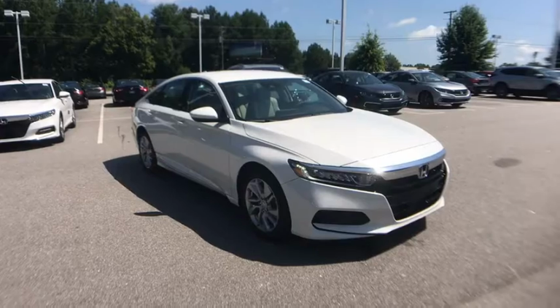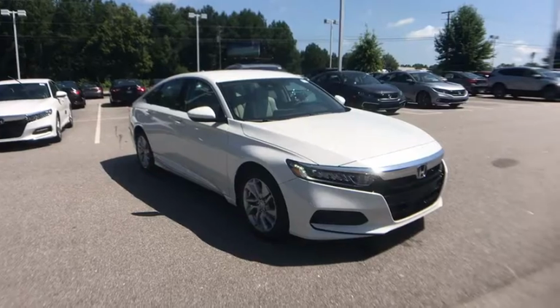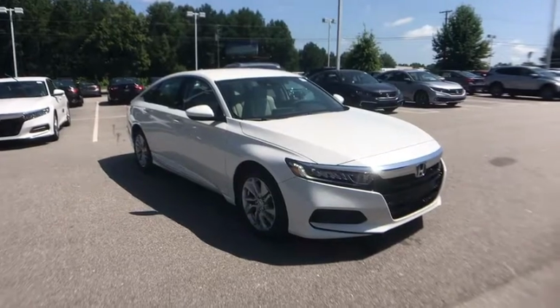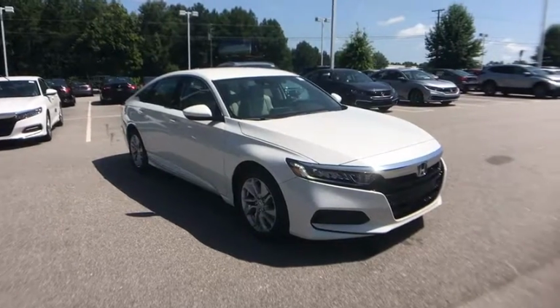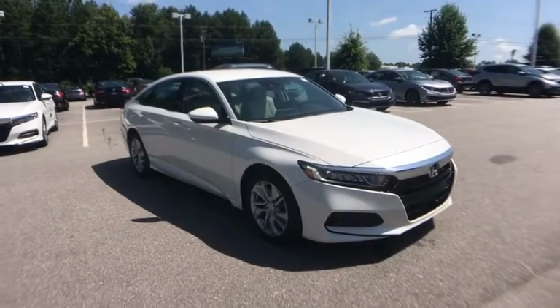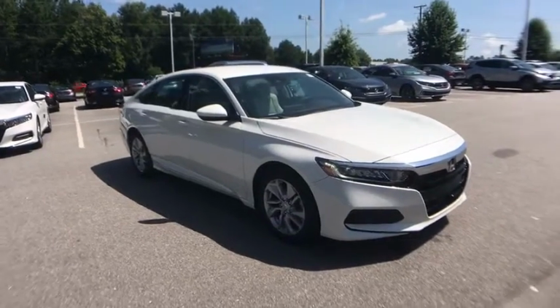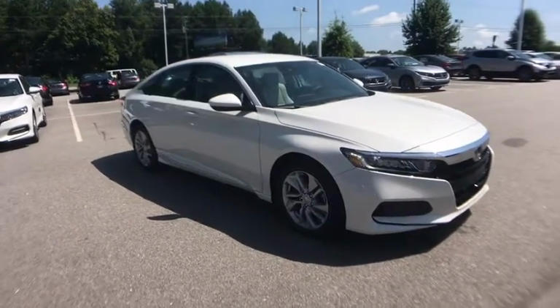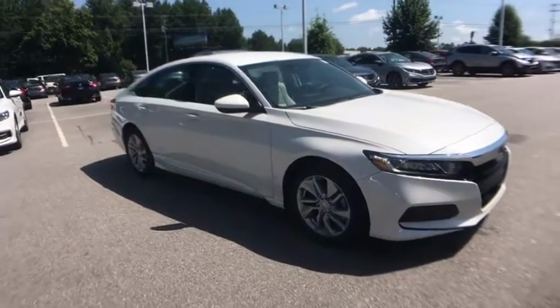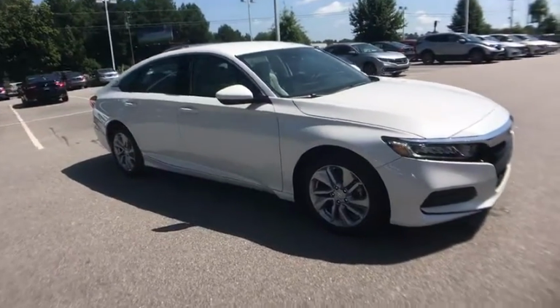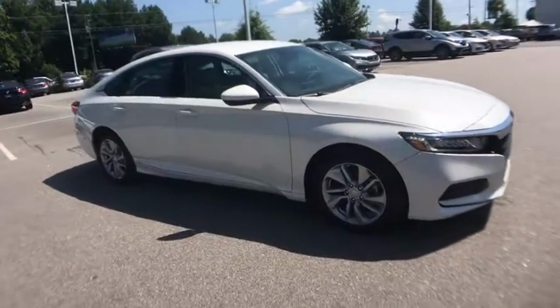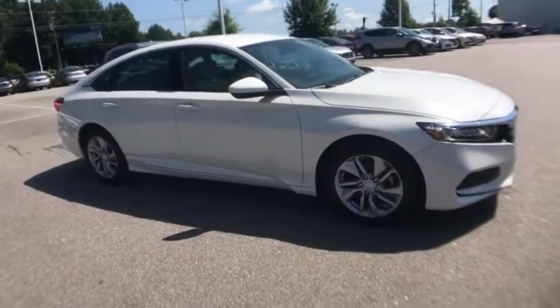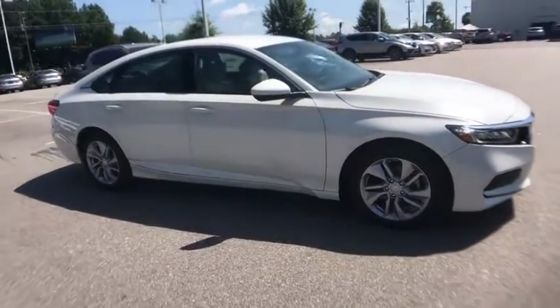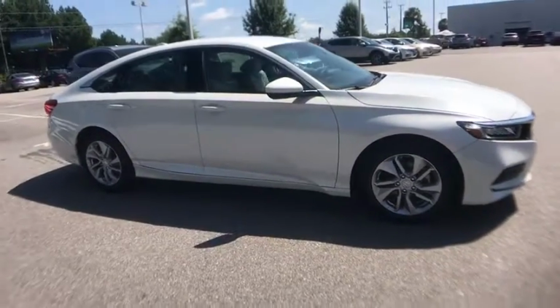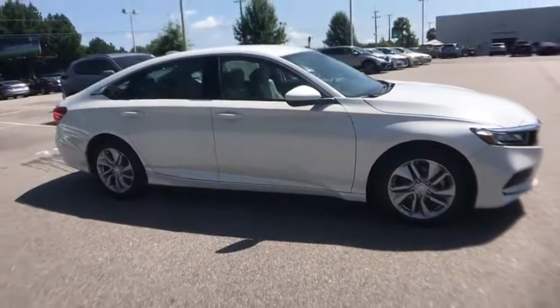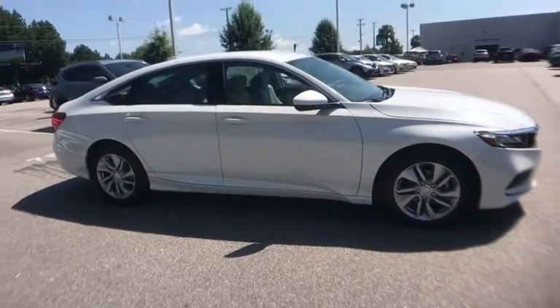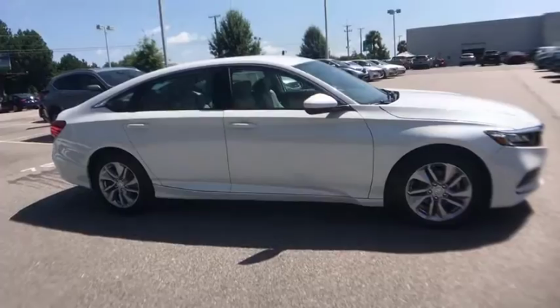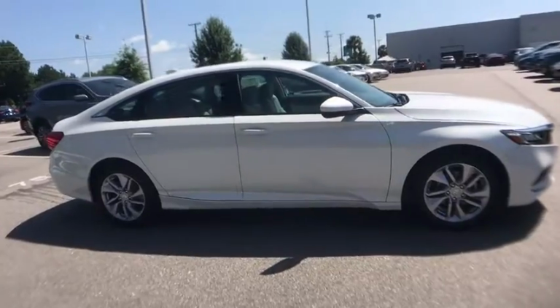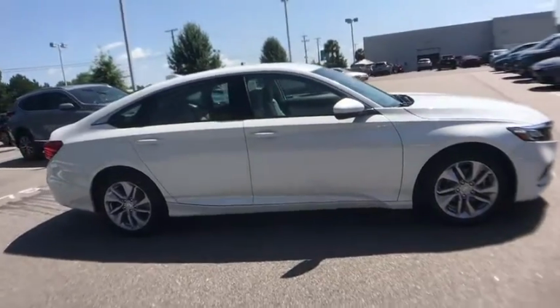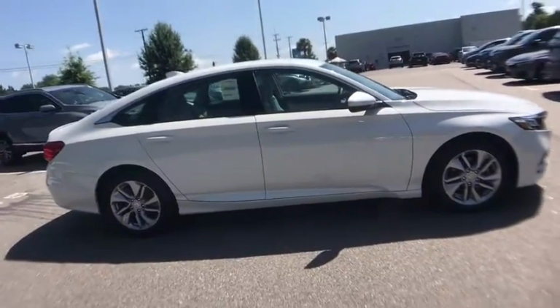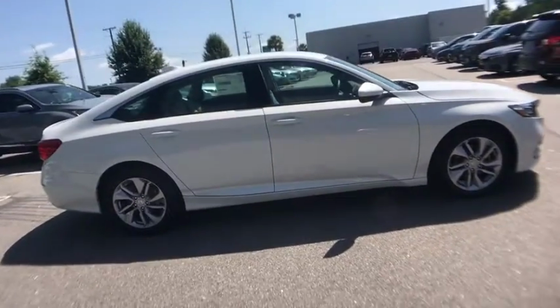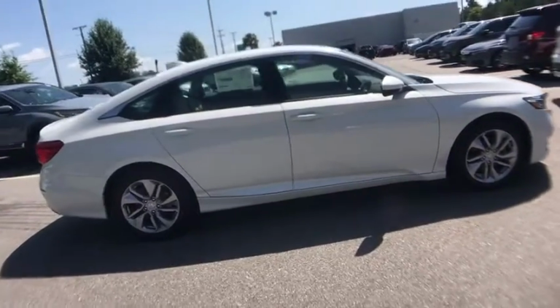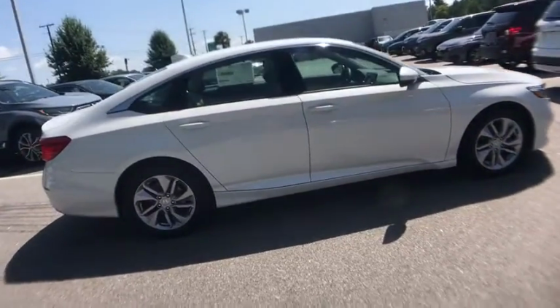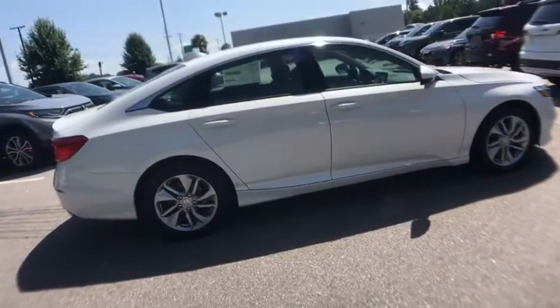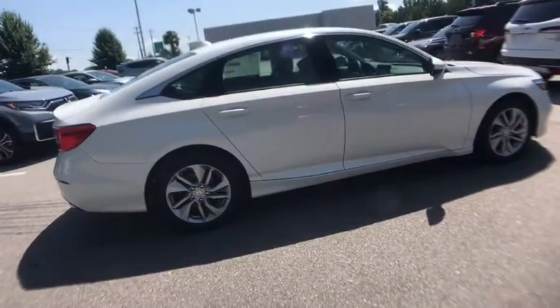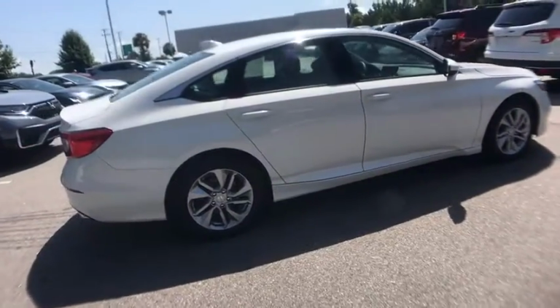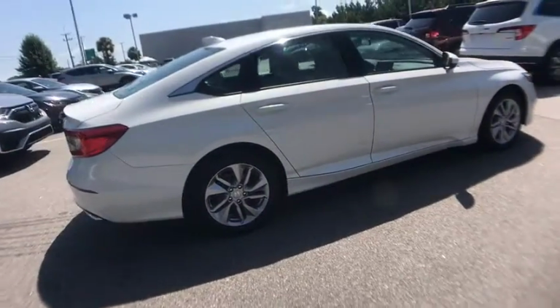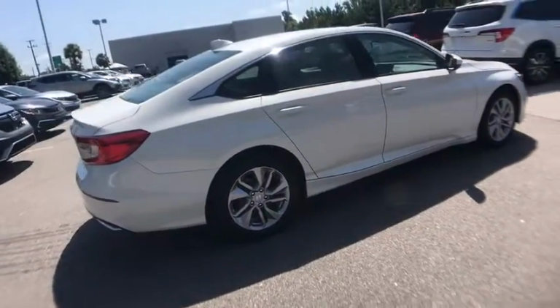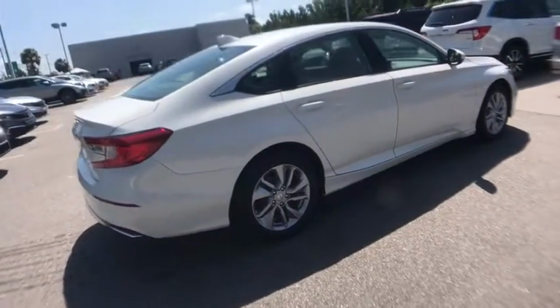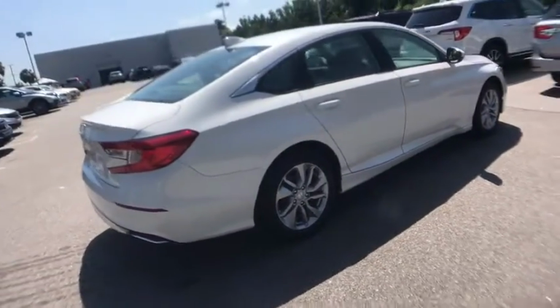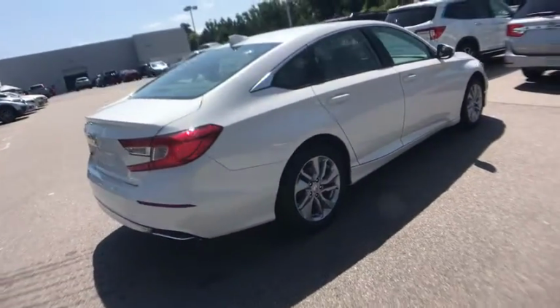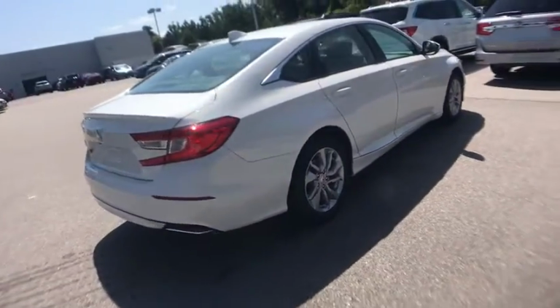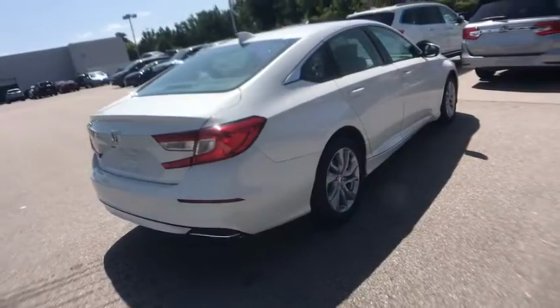Take a ride in the 2020 Honda Accord. Ingeniously simple, yet overflowing with luxury and technological creativity. All that and more in the Accord.